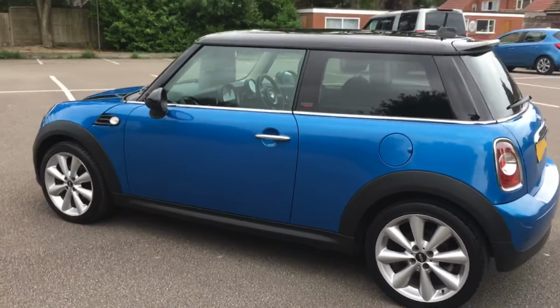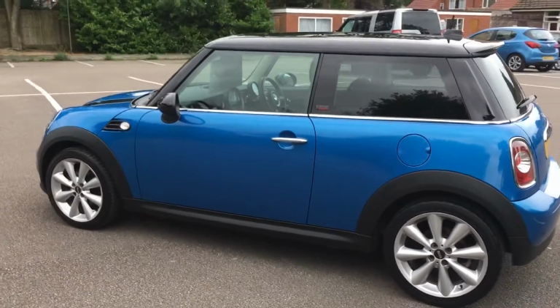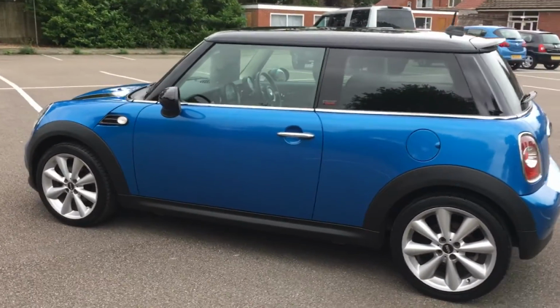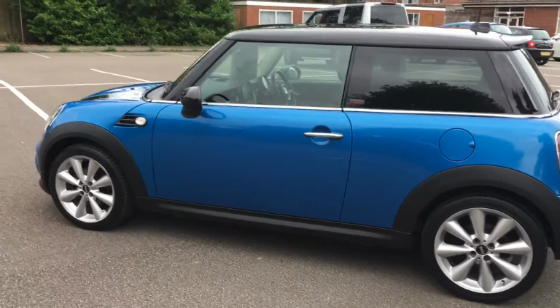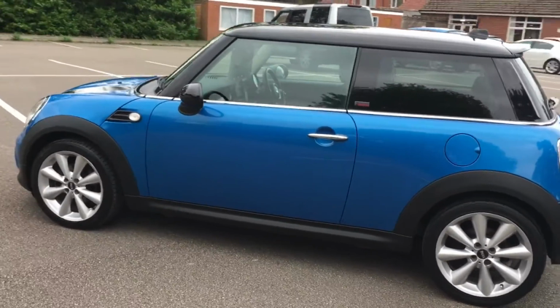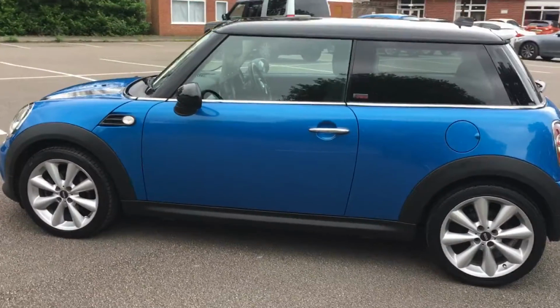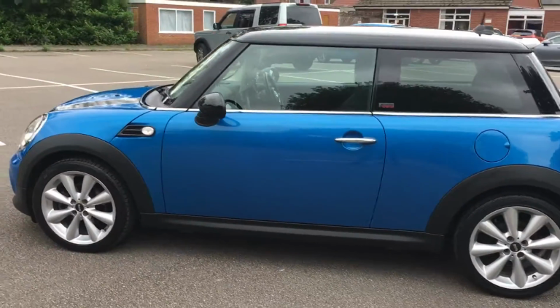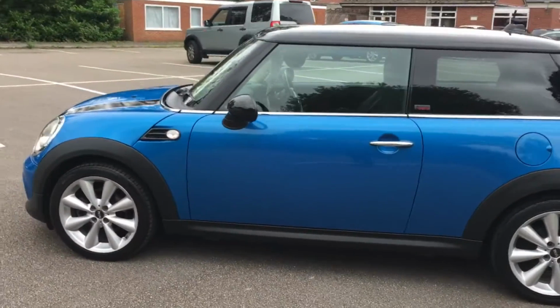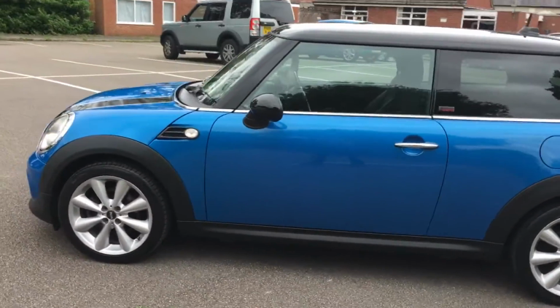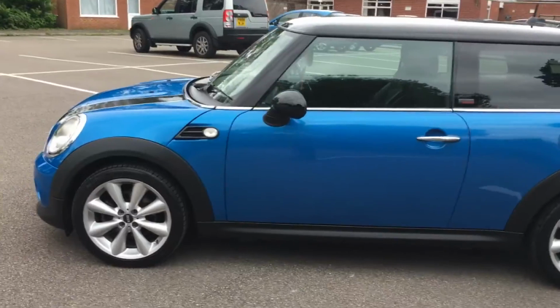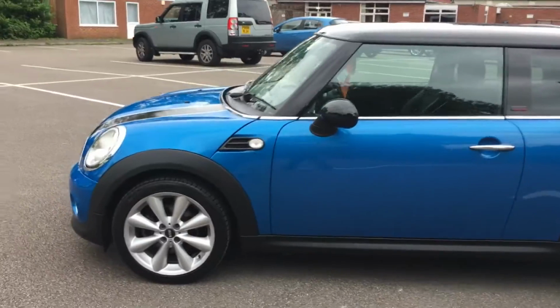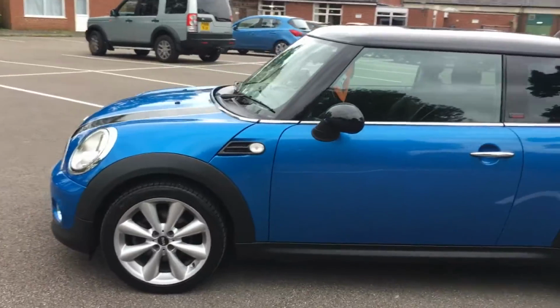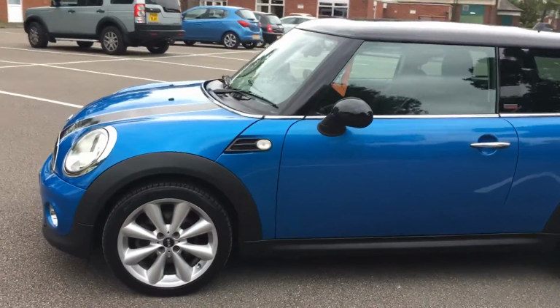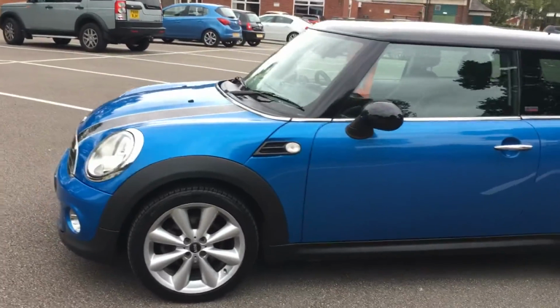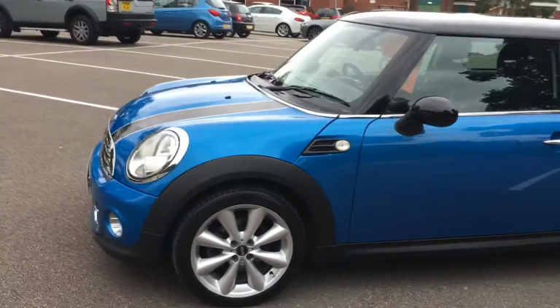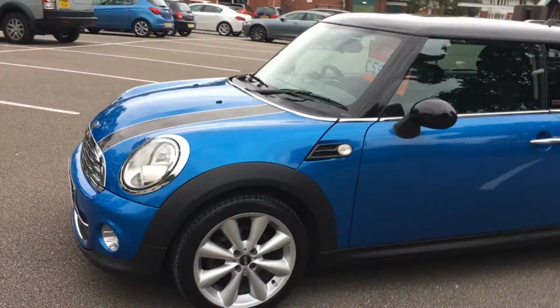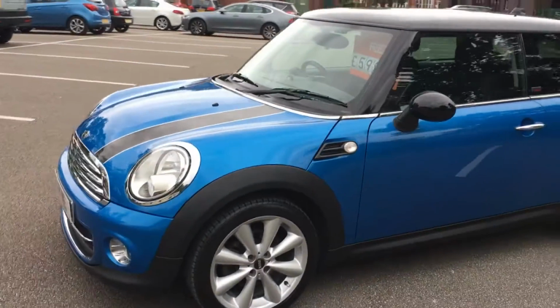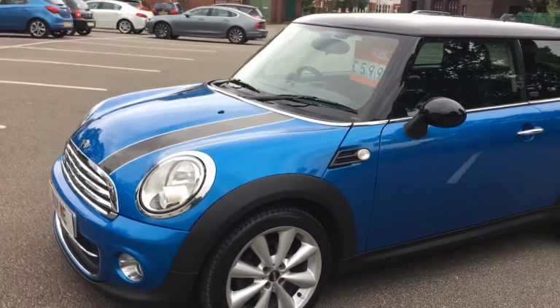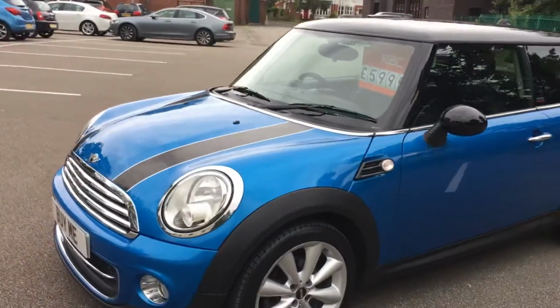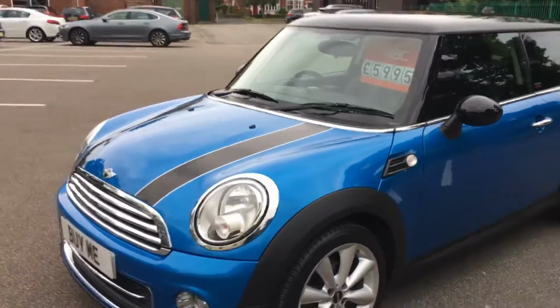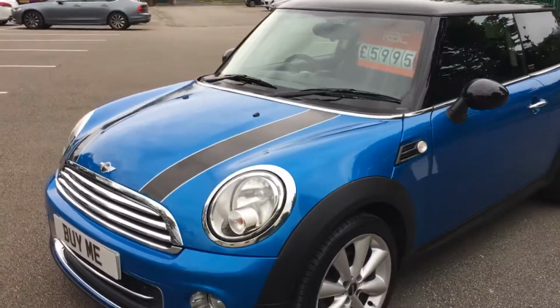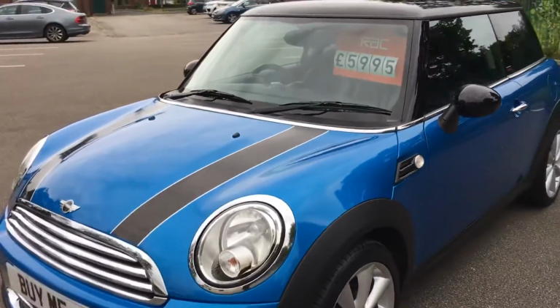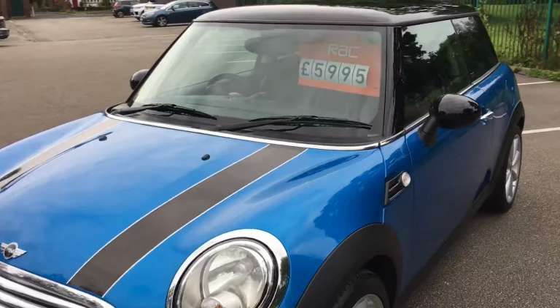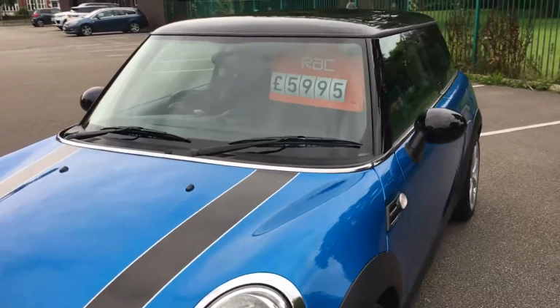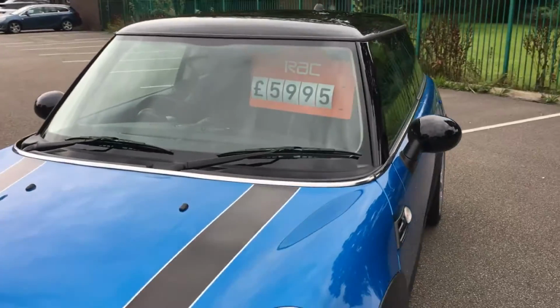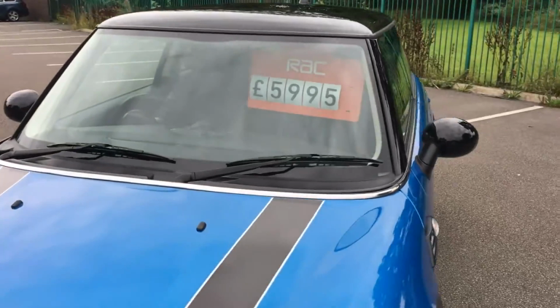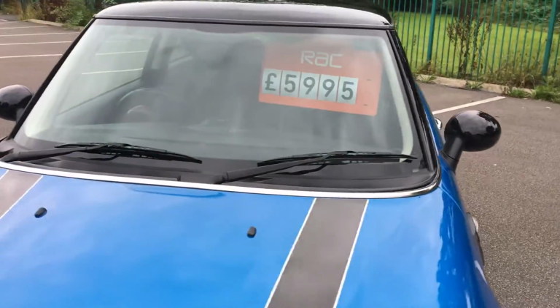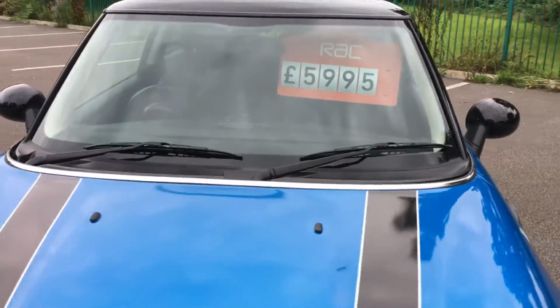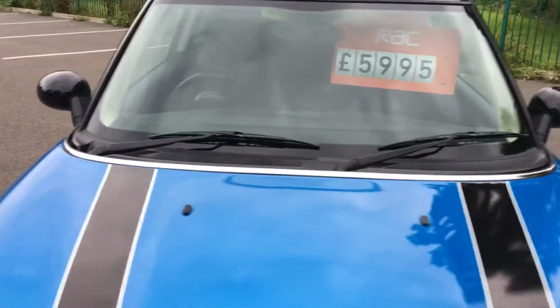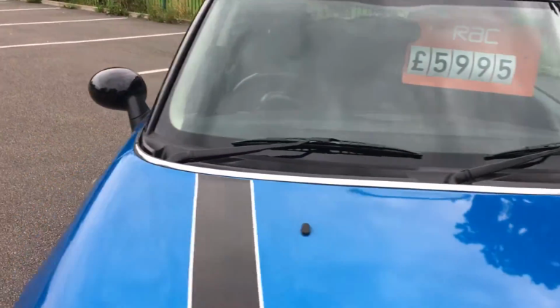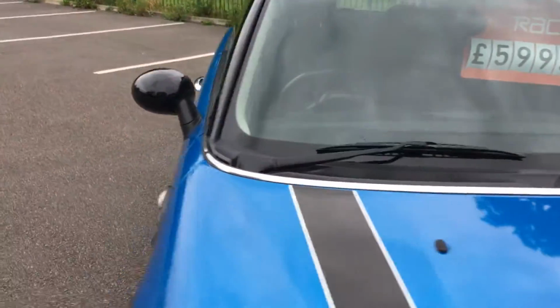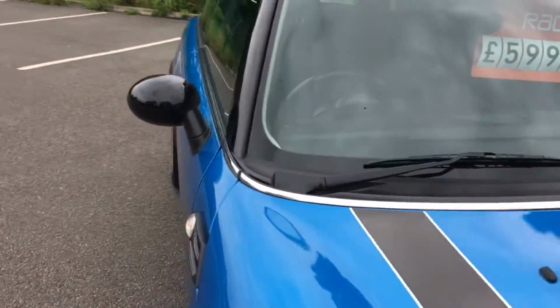It's got dark tinted rear windows. I'll show you inside — it's got half leather interior, and it's priced at £5,995. So good value for money for a lovely clean Mini.